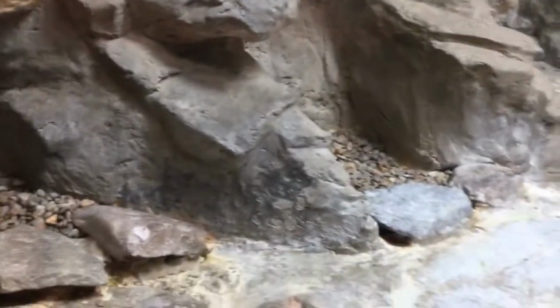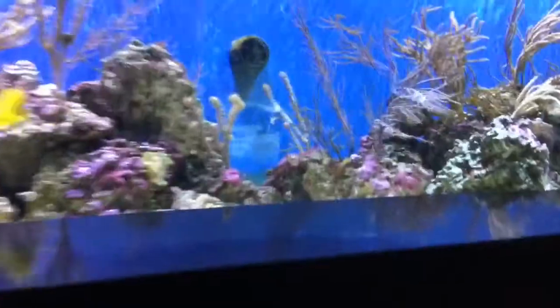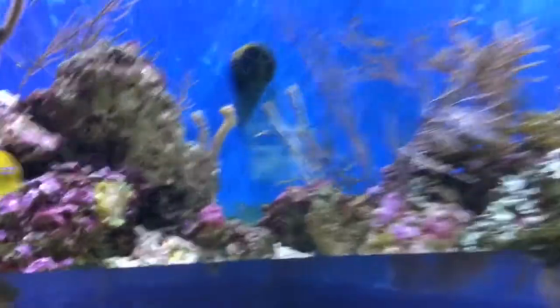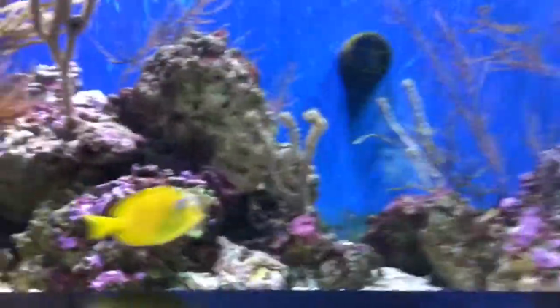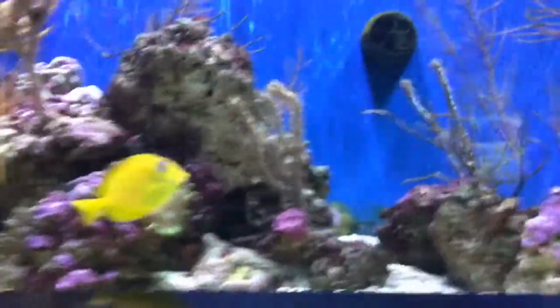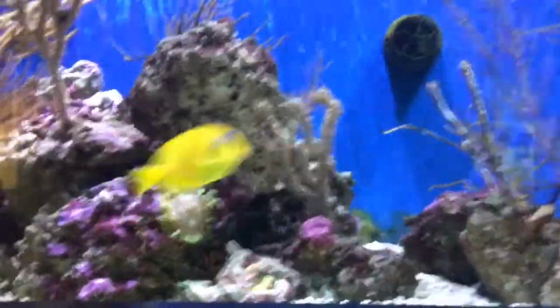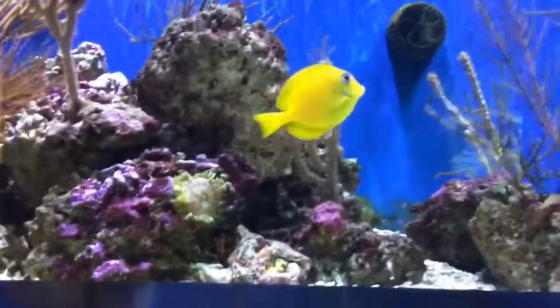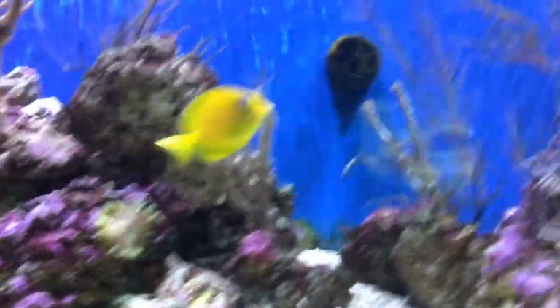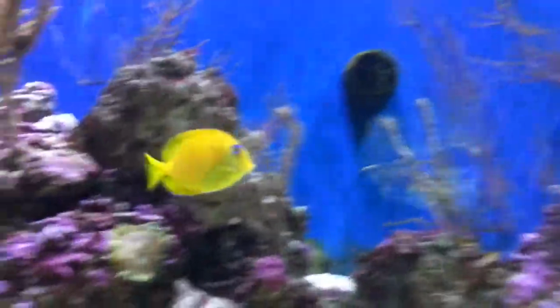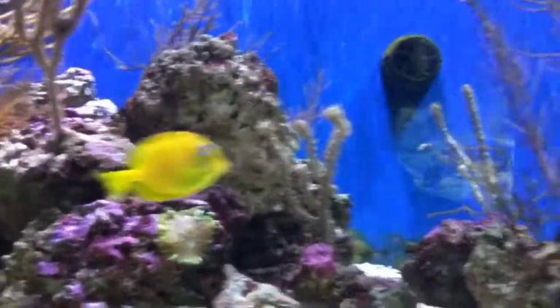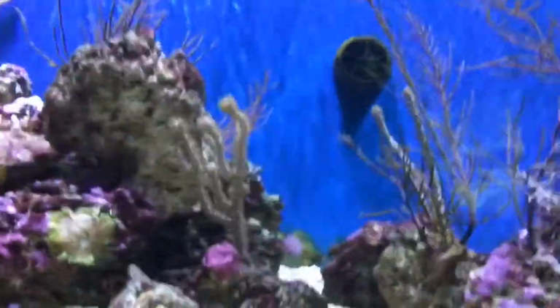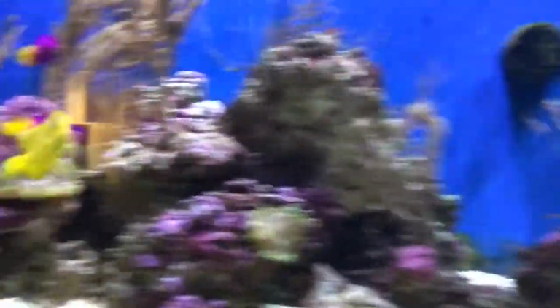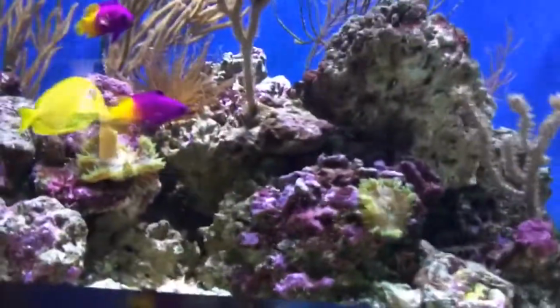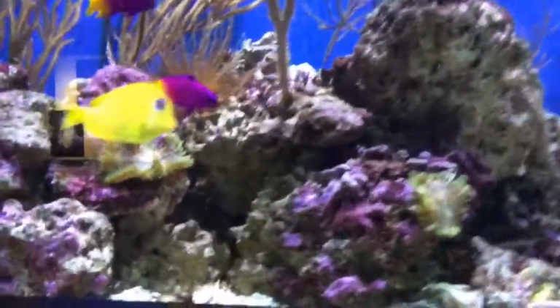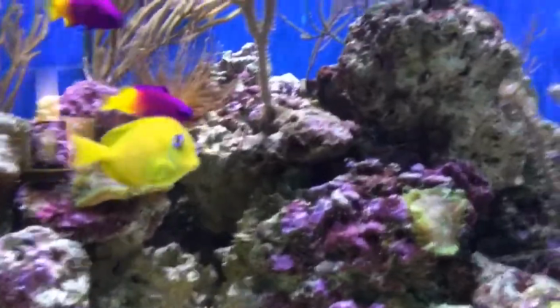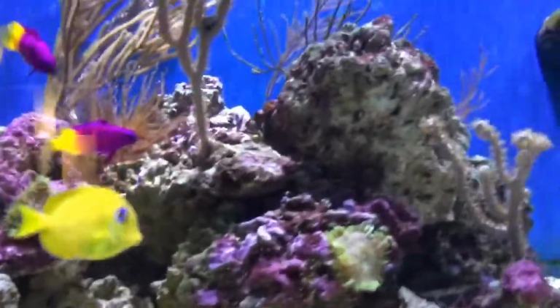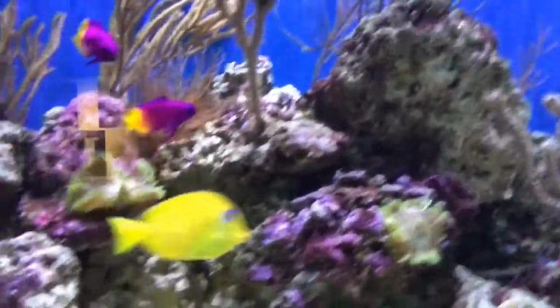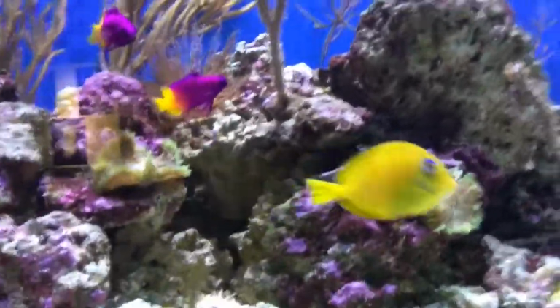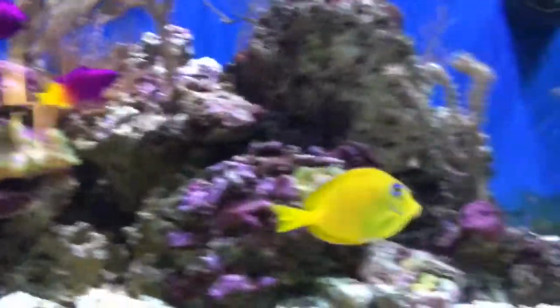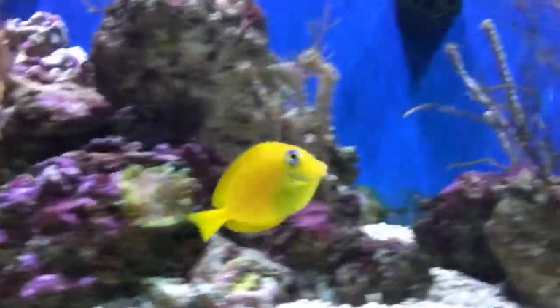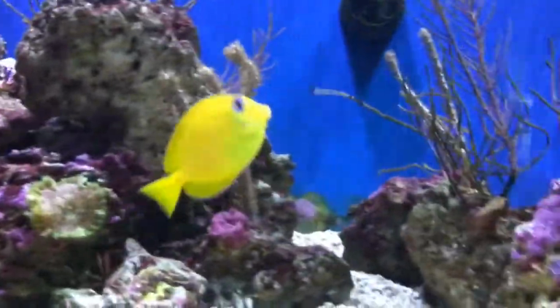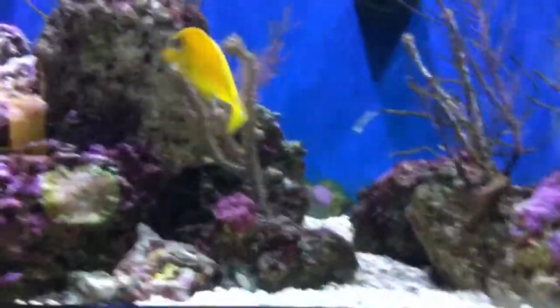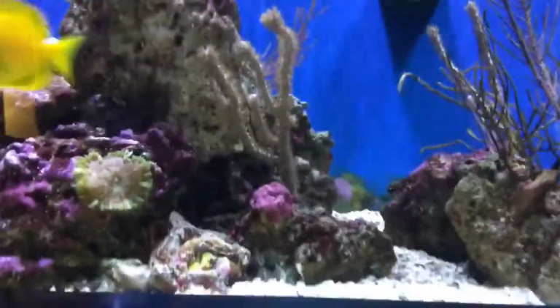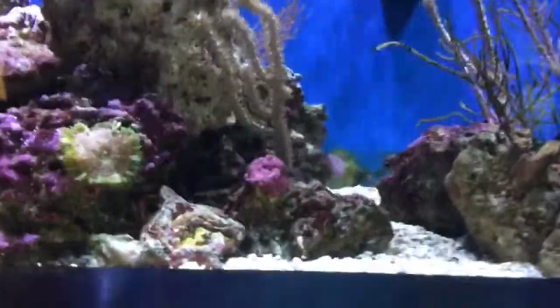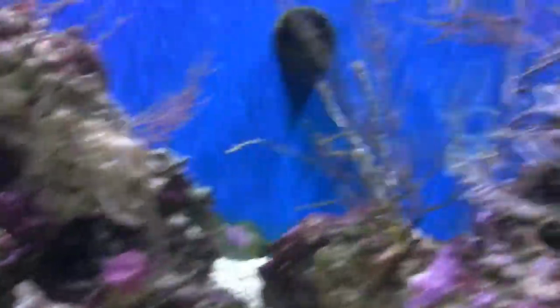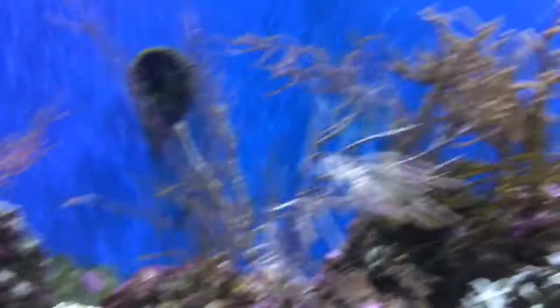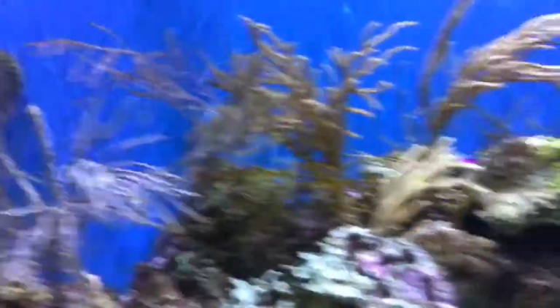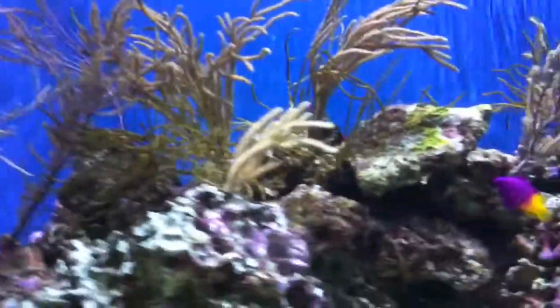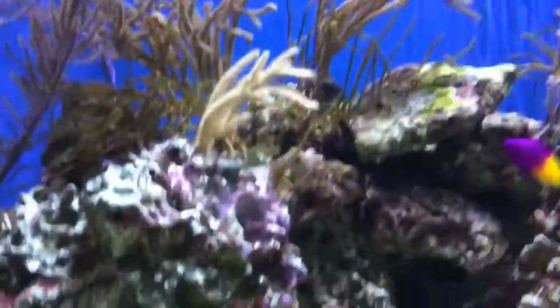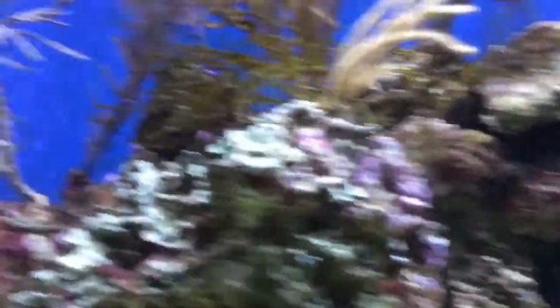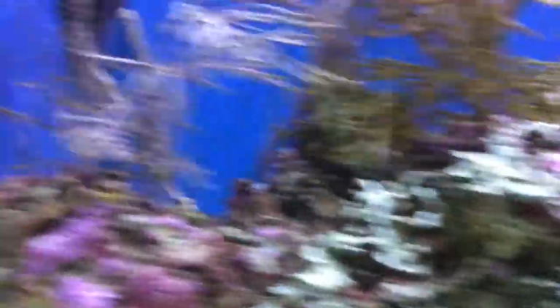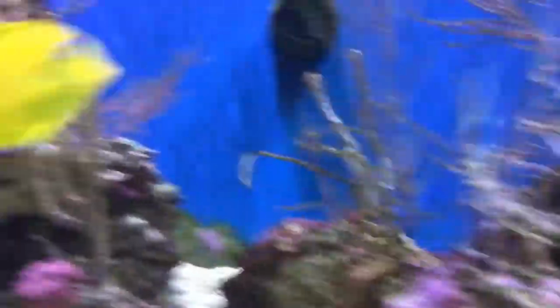Welcome to one of the fish tanks that they have here. And that yellow one is really swimming — having lots of fun swimming. And here's the fish tank decorations all around.